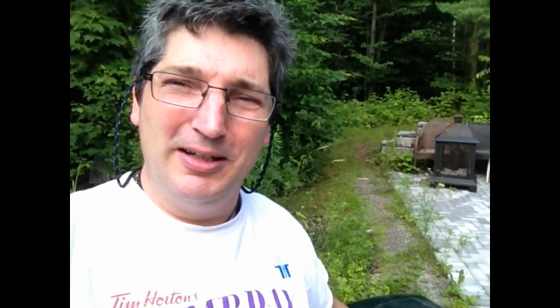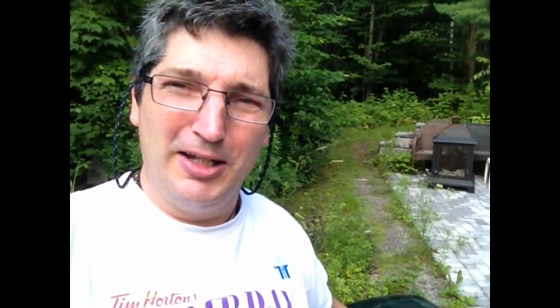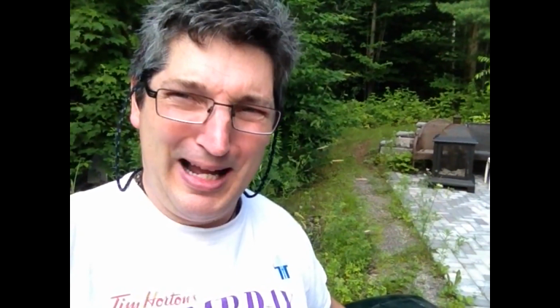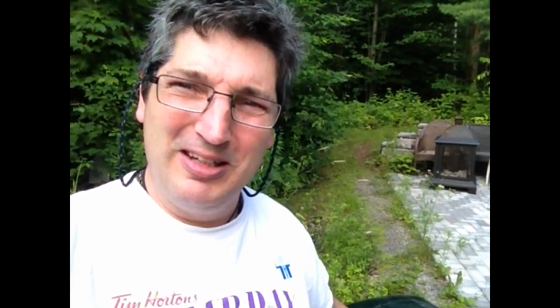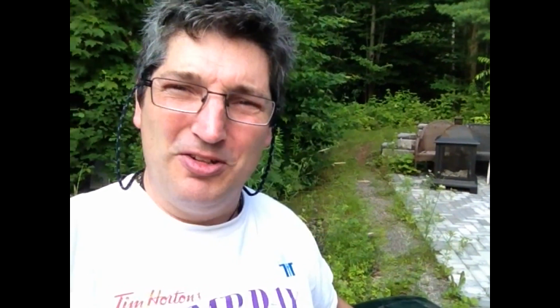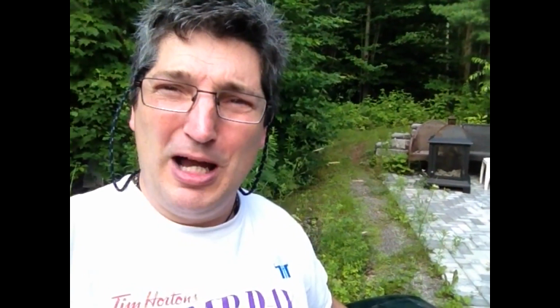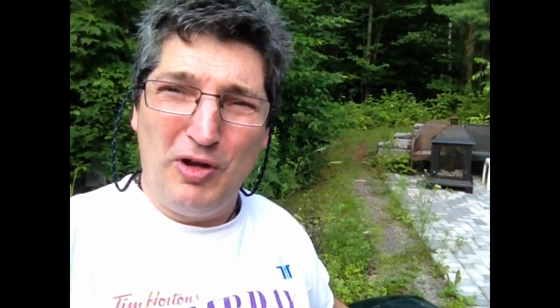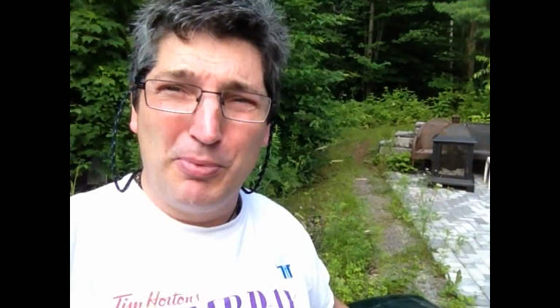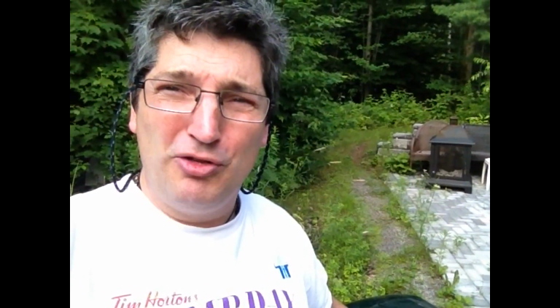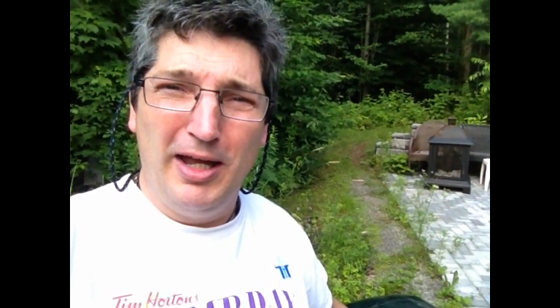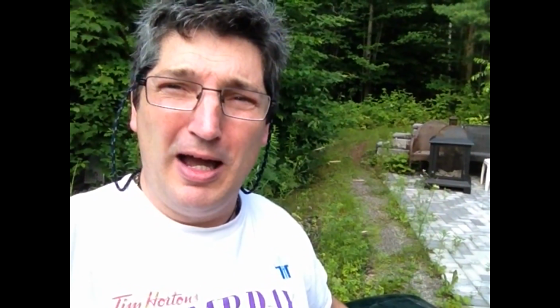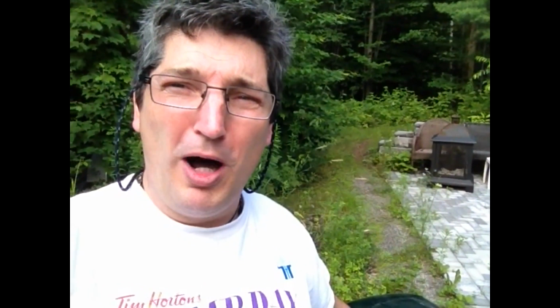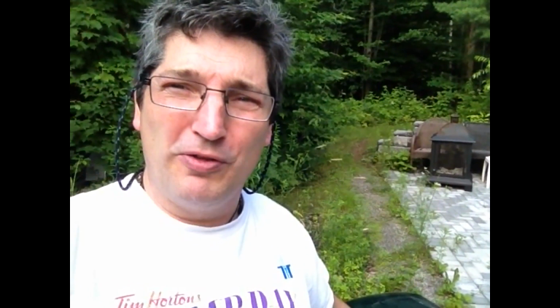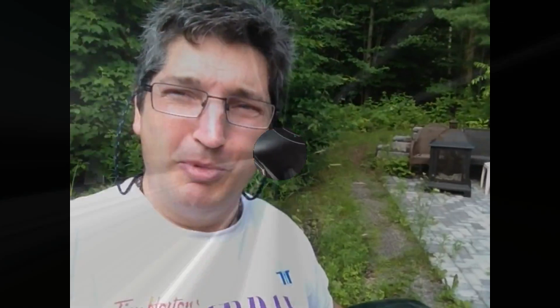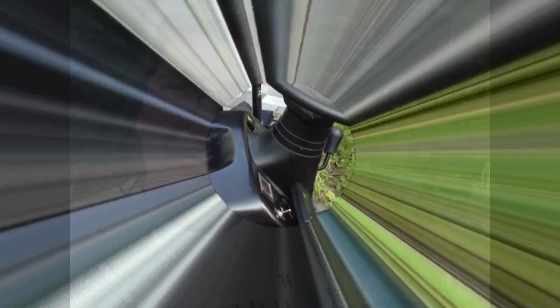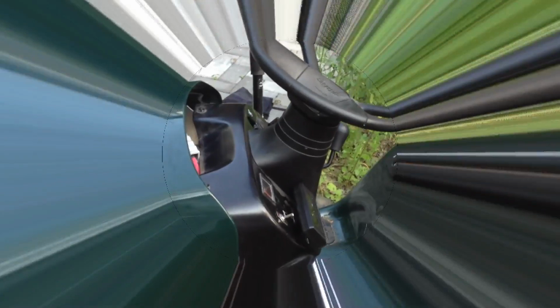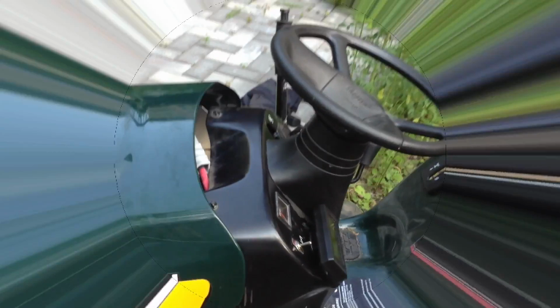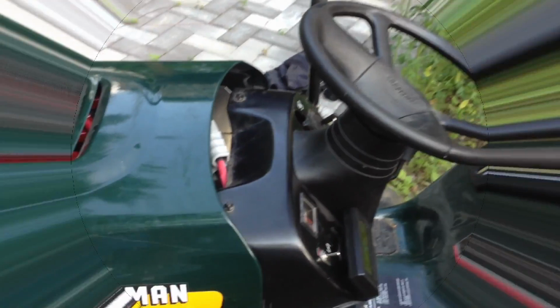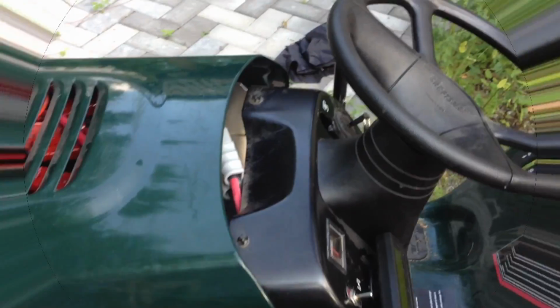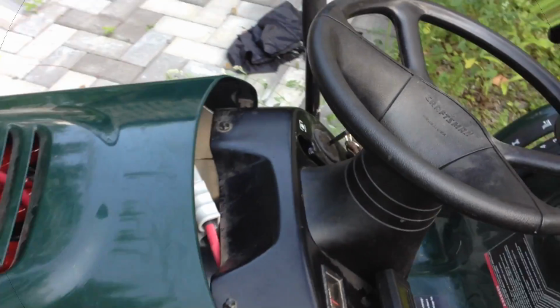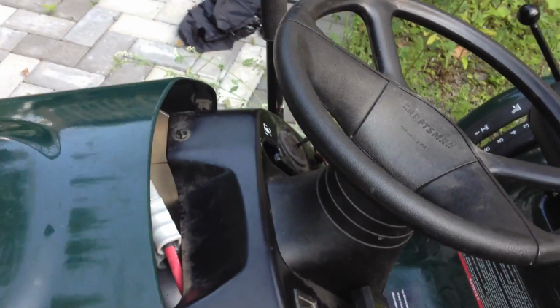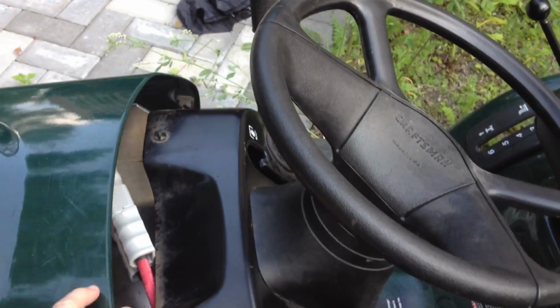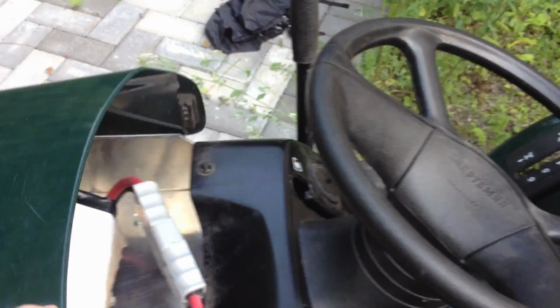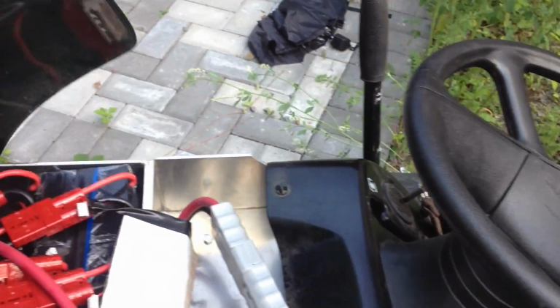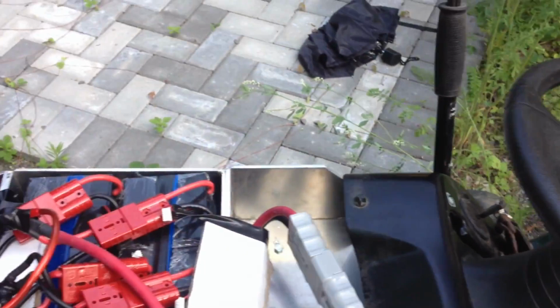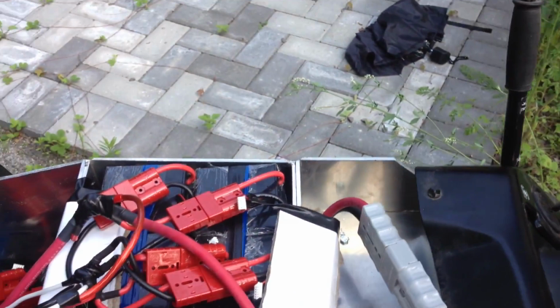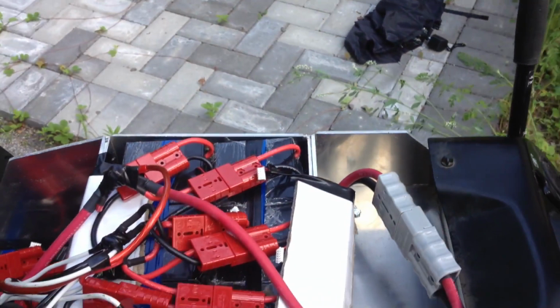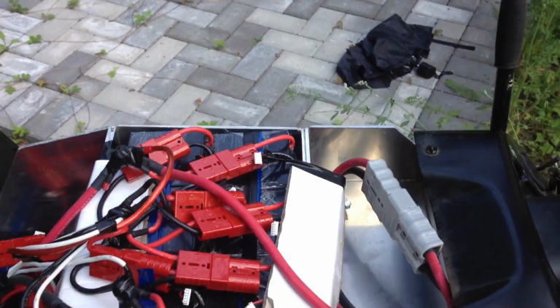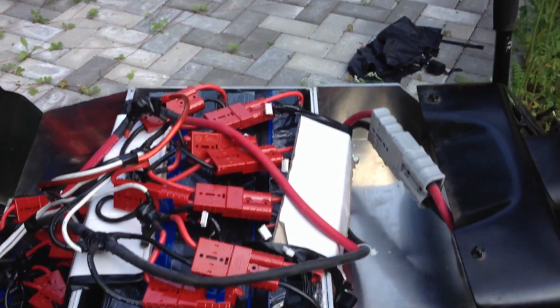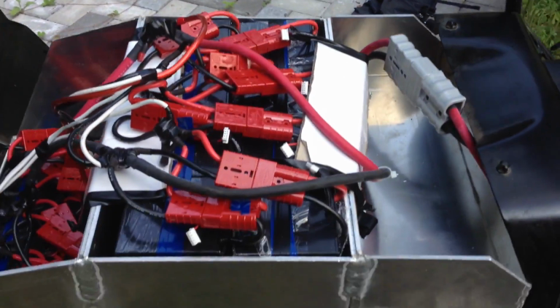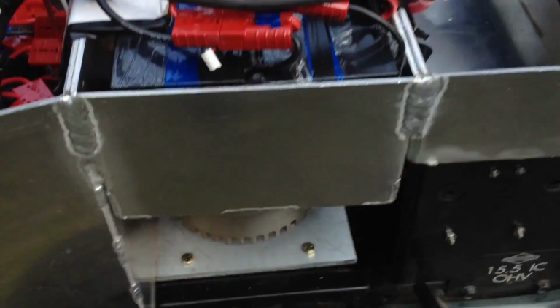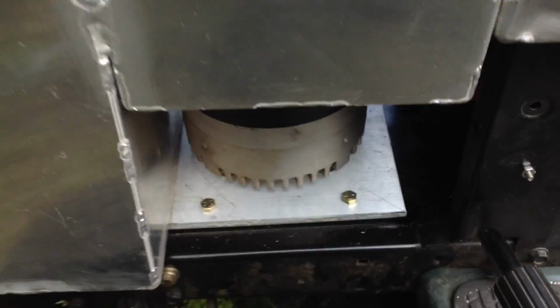We can see the specs while cutting grass — see how much amperage and wattage I'm using. Here she is, the Craftsman that's been converted.